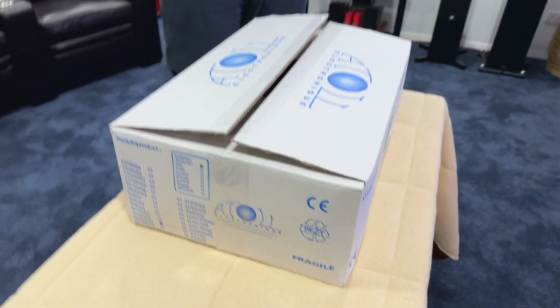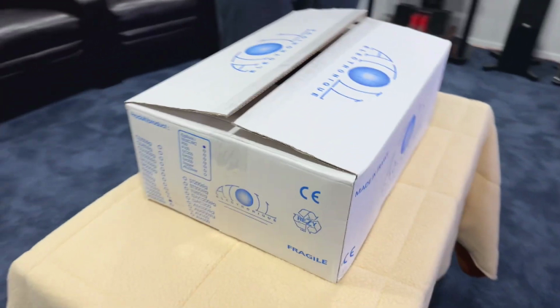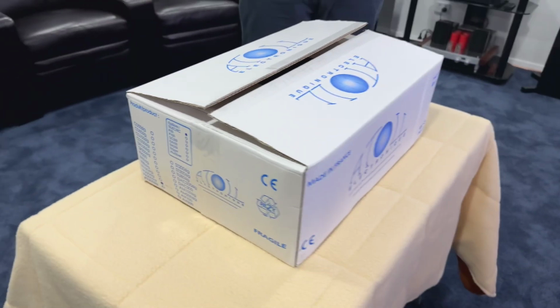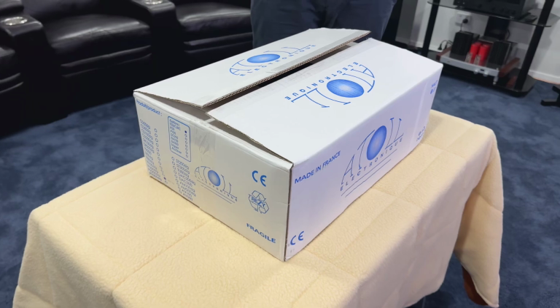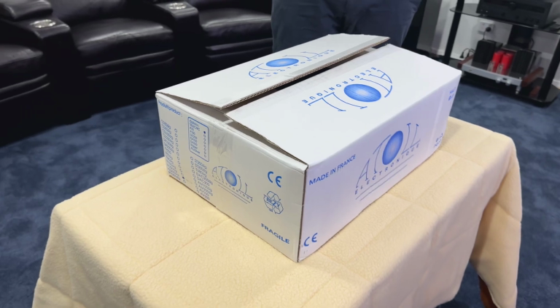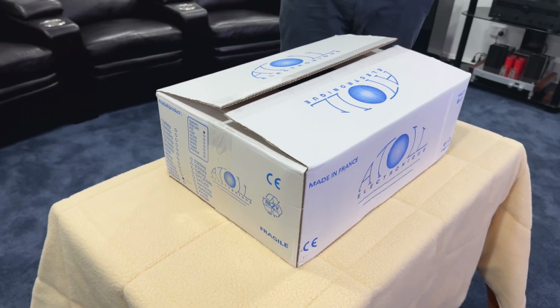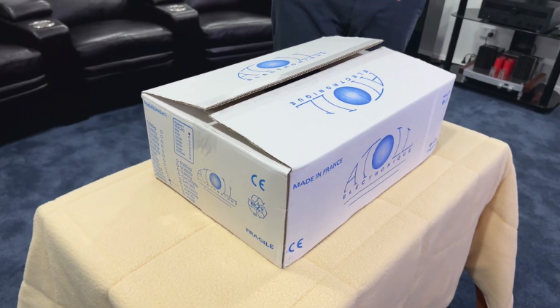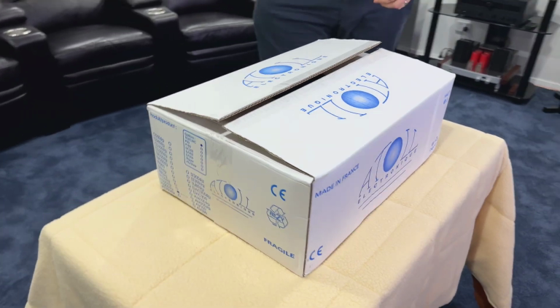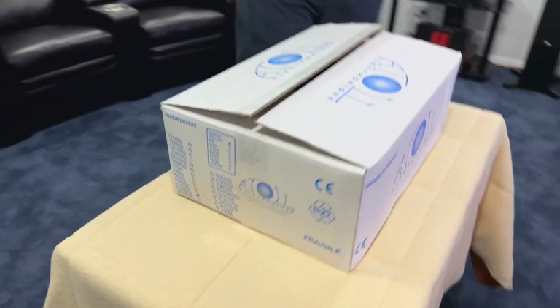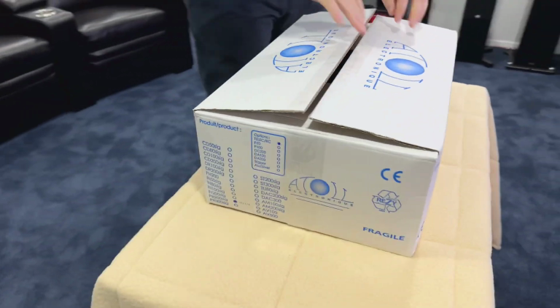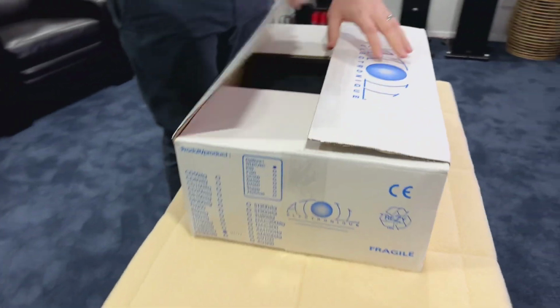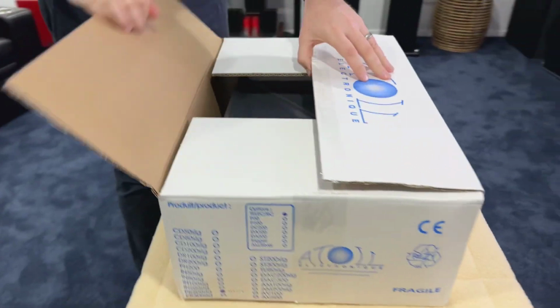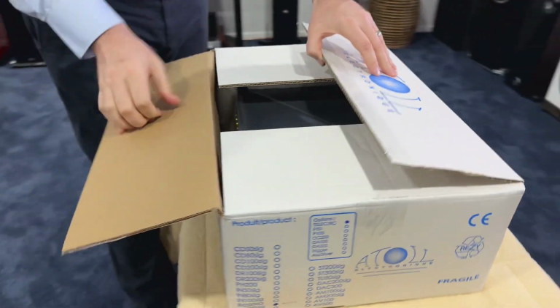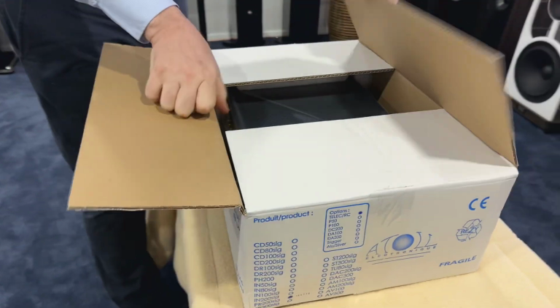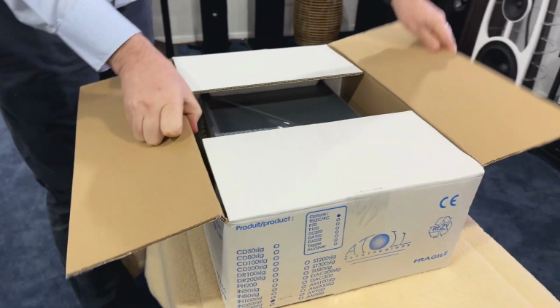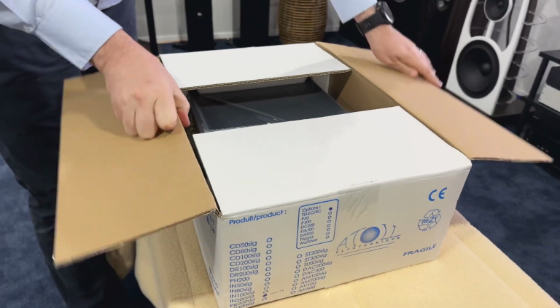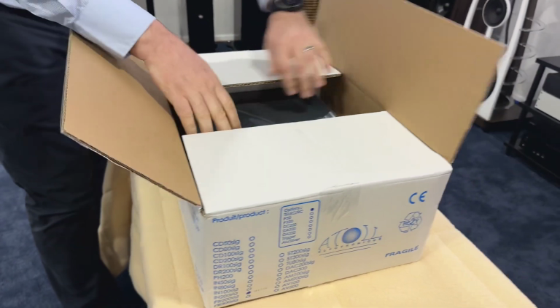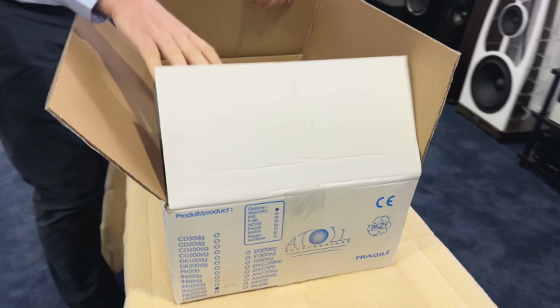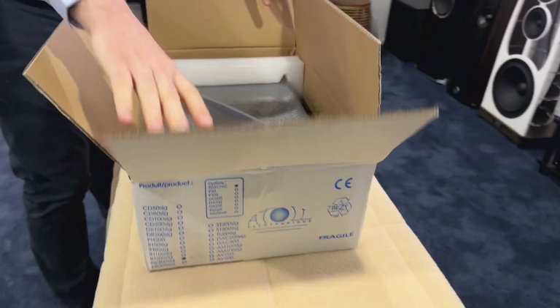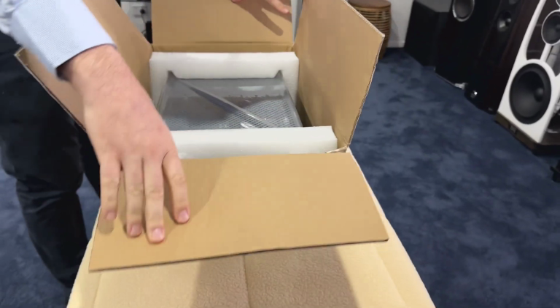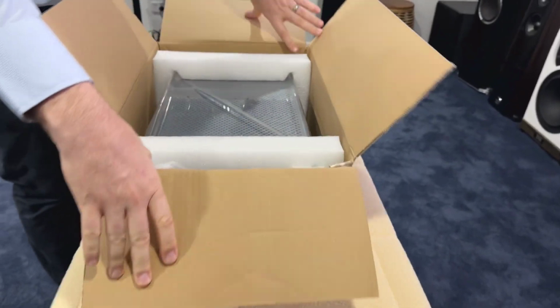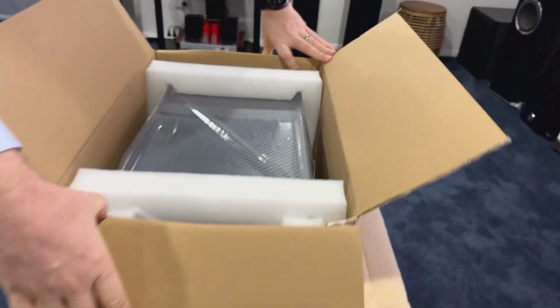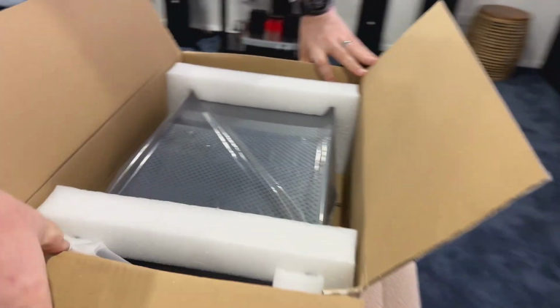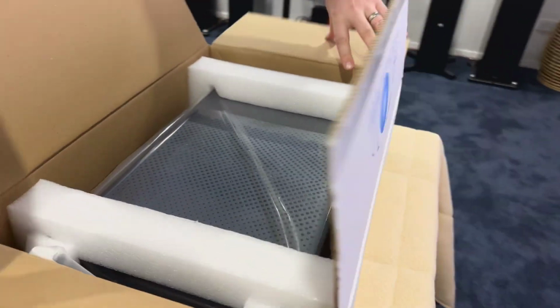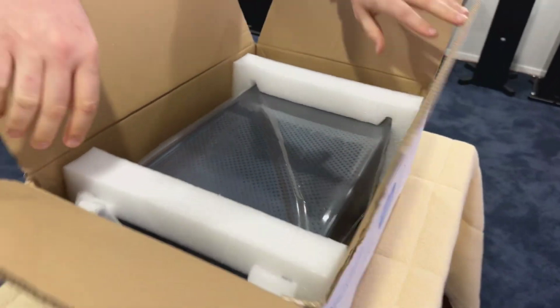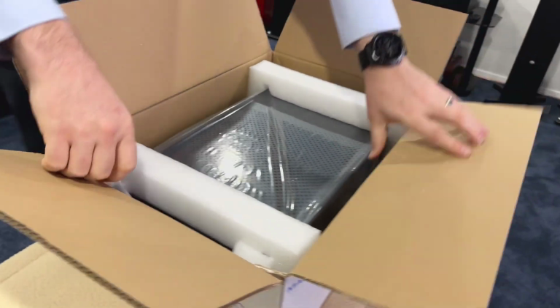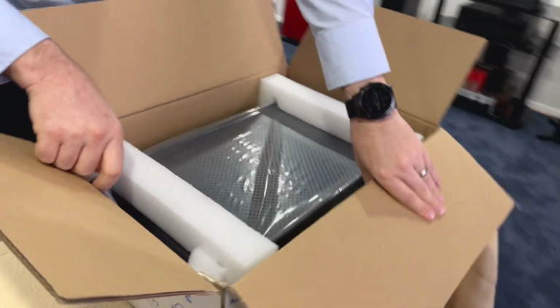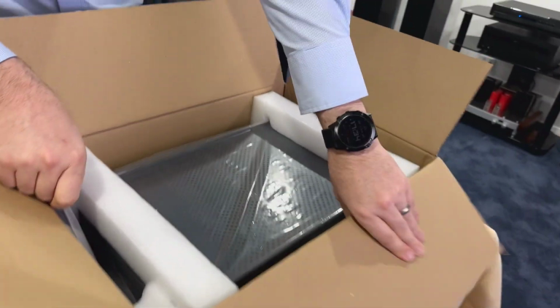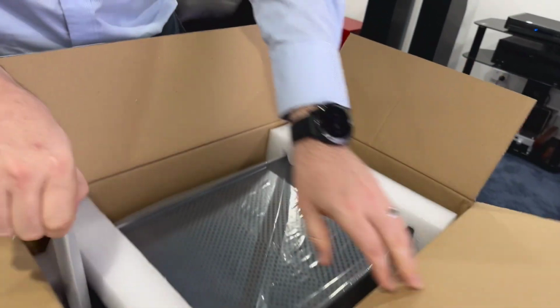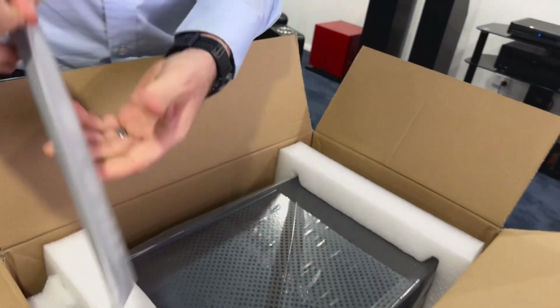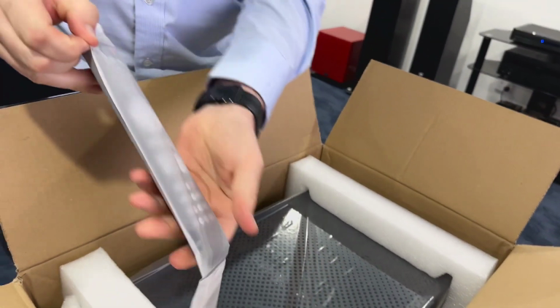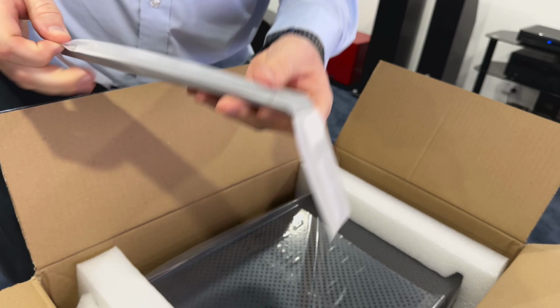There's a nice bit of weight to this. I was actually saying to Michael, I'm quite surprised how heavy this is. For a preamp, you wouldn't expect it to be that heavy. But being a handmade brand out of France, Atoll are using very serious power supplies.